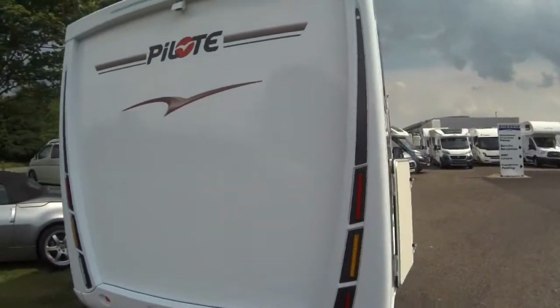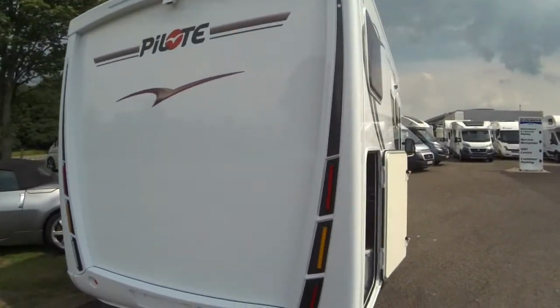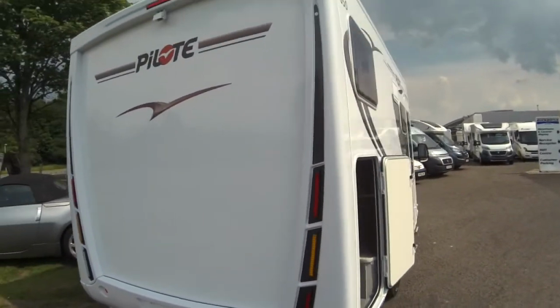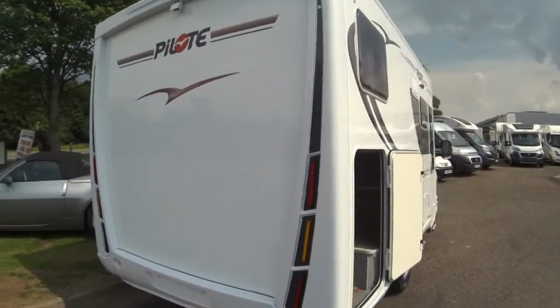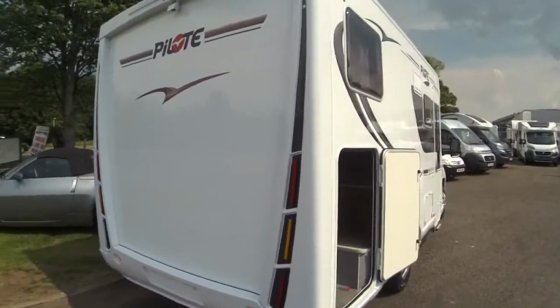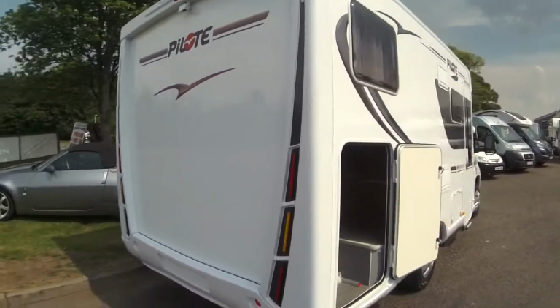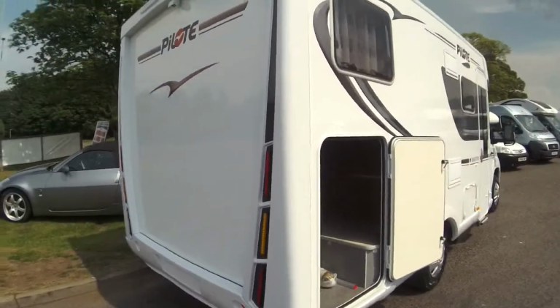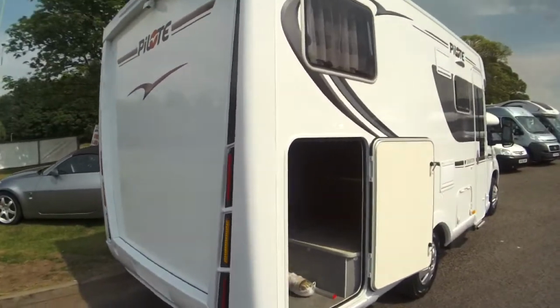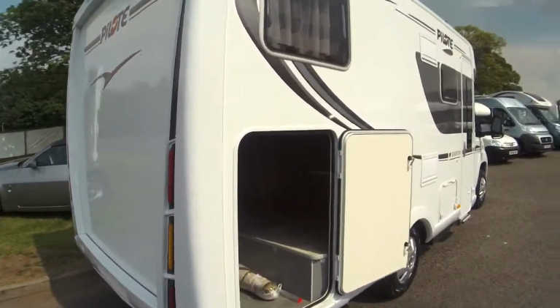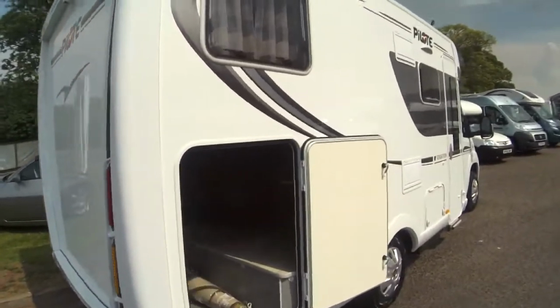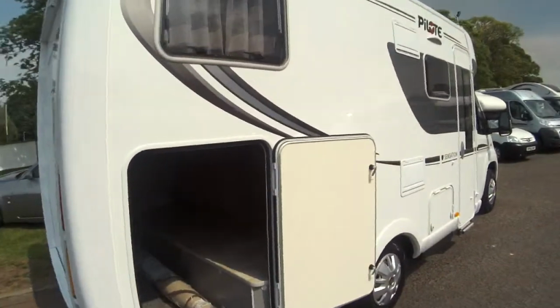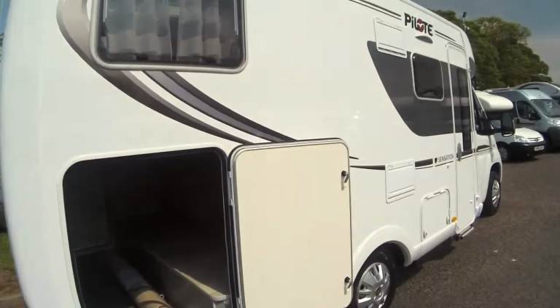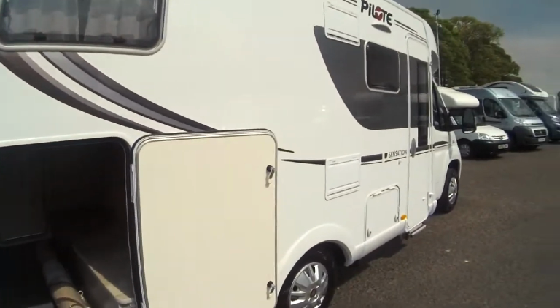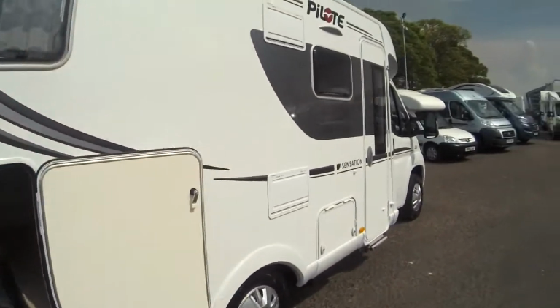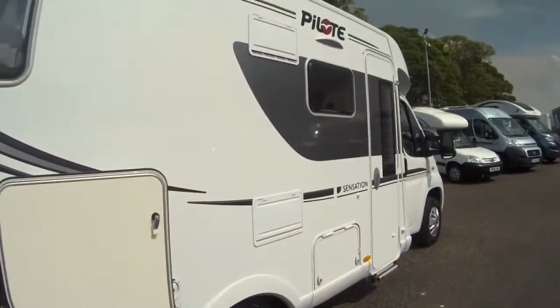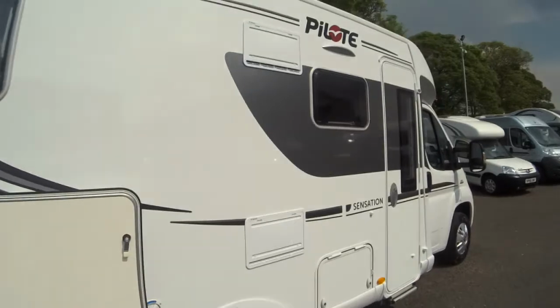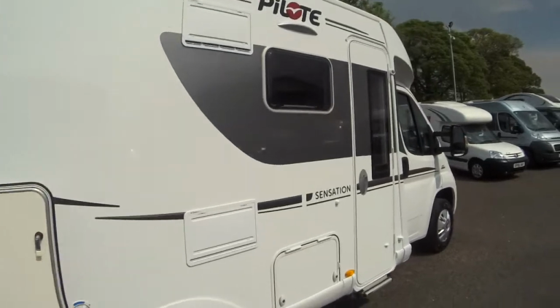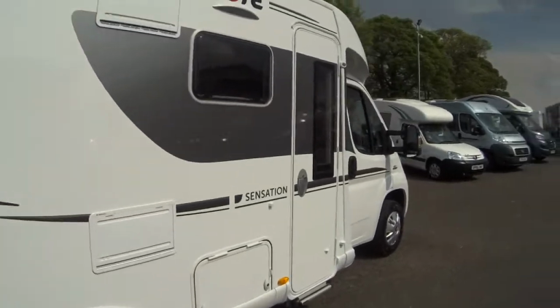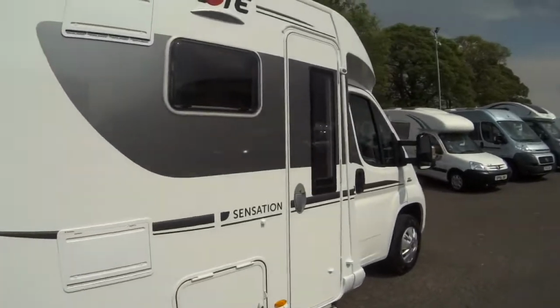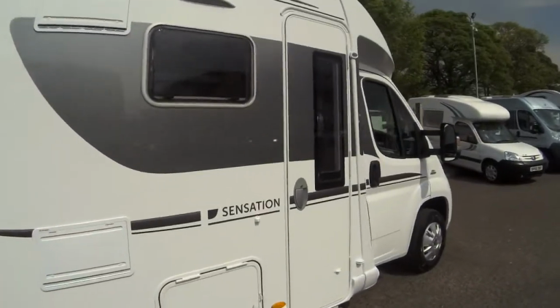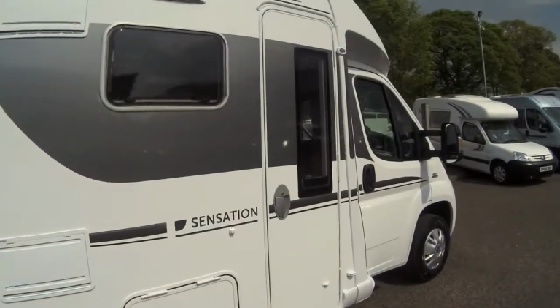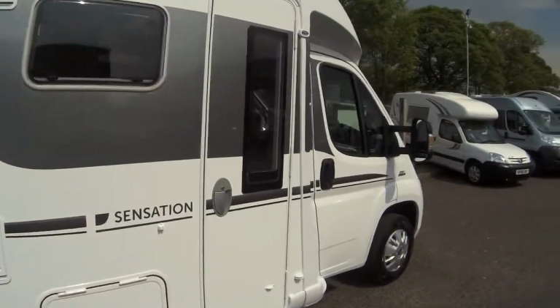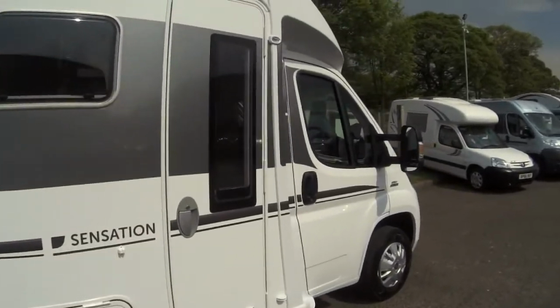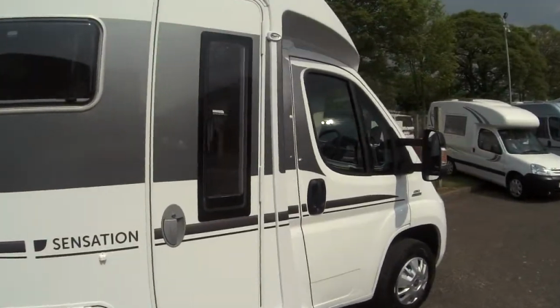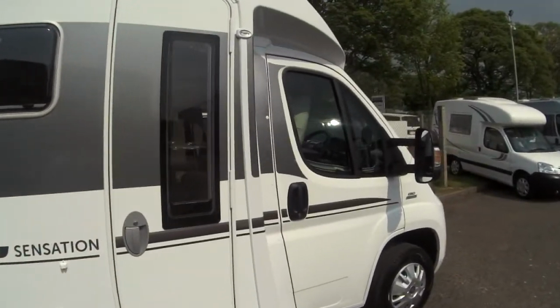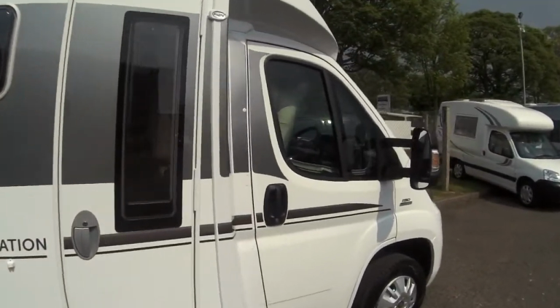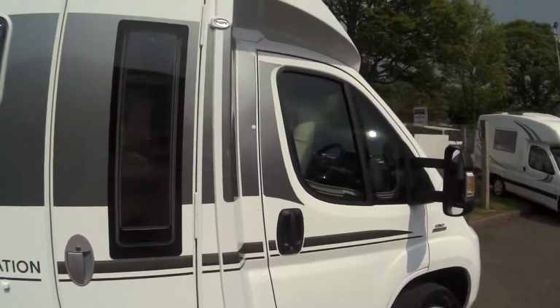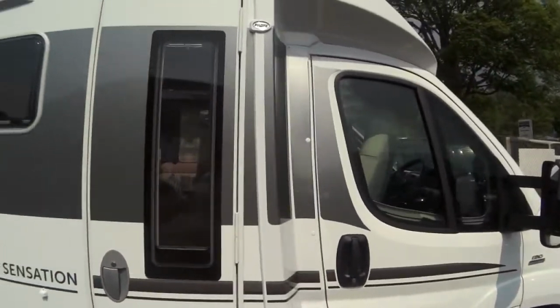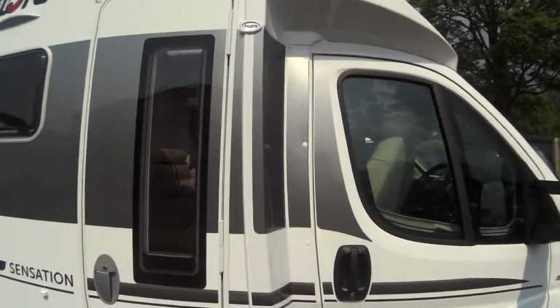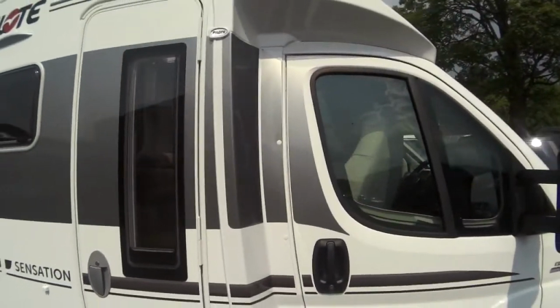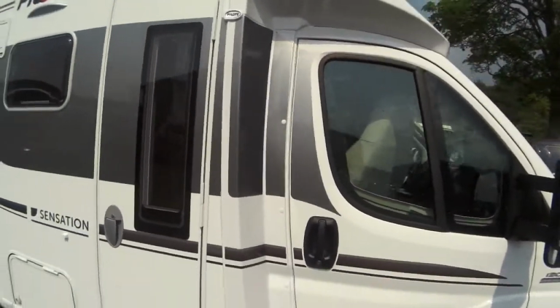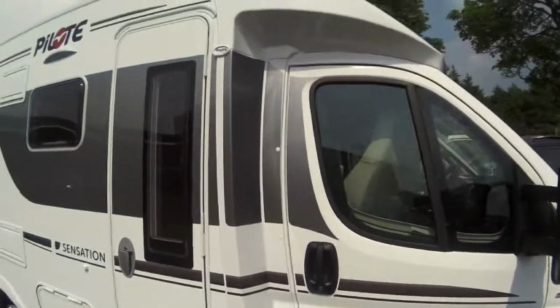The 650, as the name indicates, is 6.5 metres in length, and this is a 3-berth model.